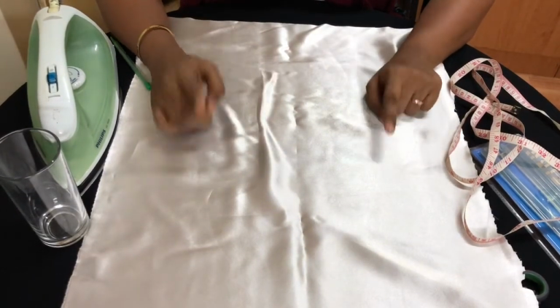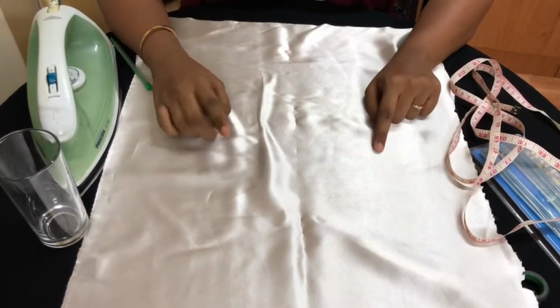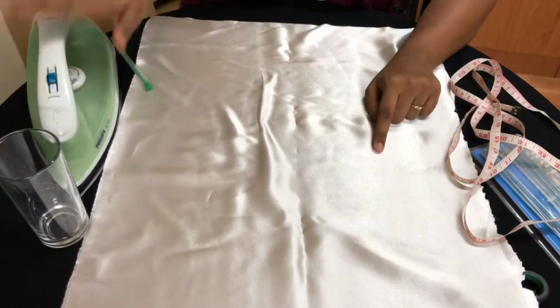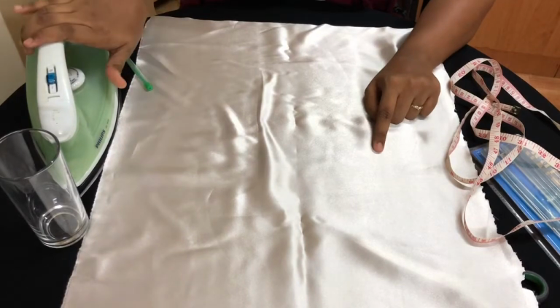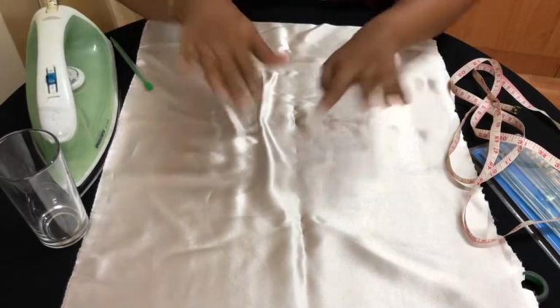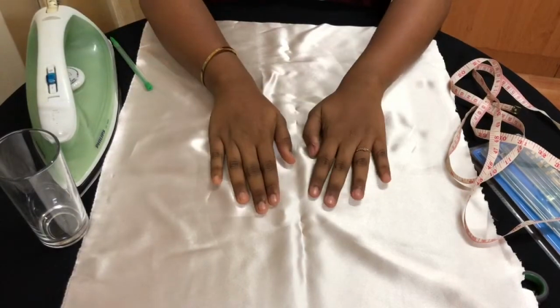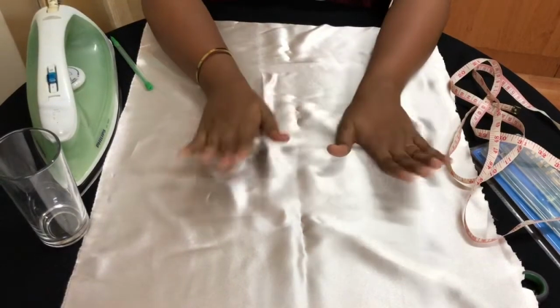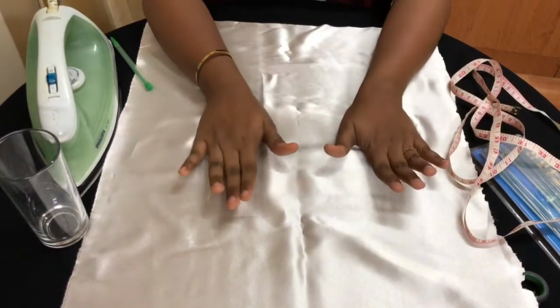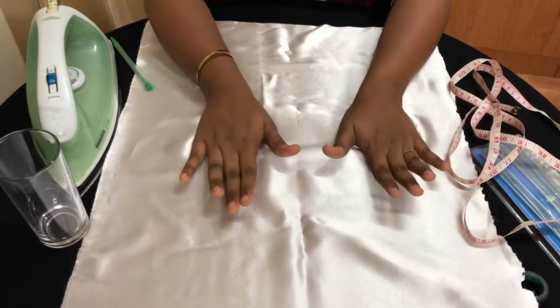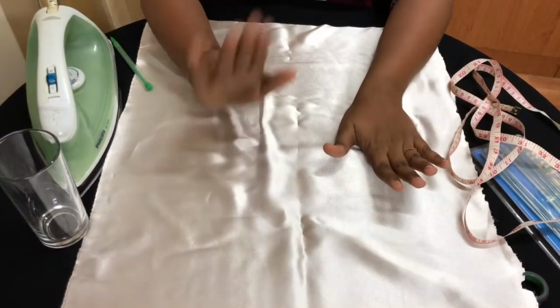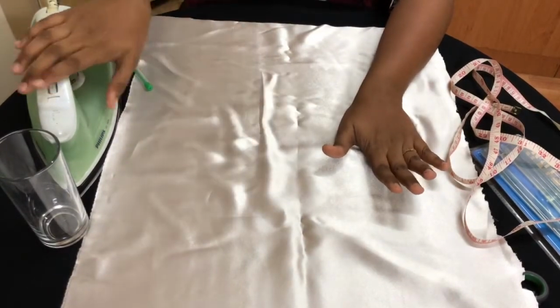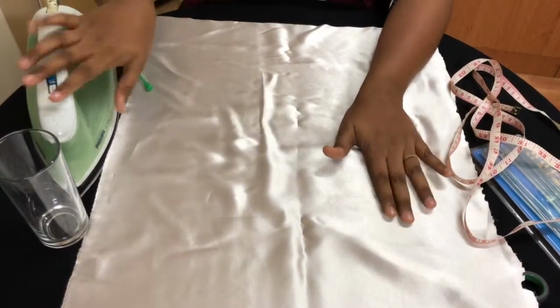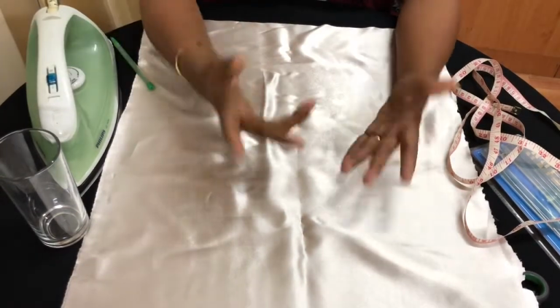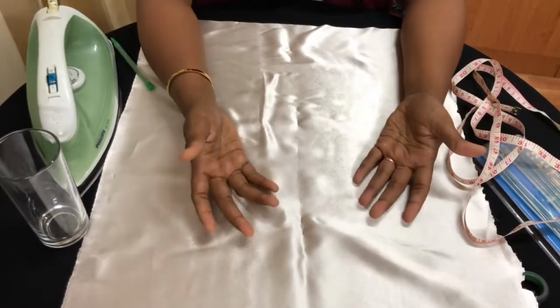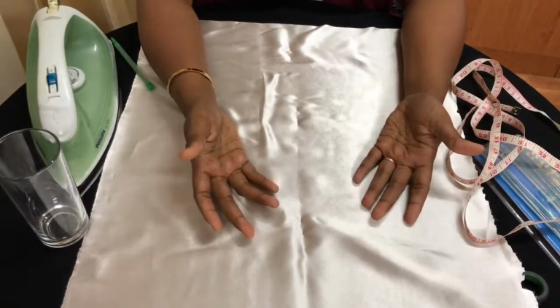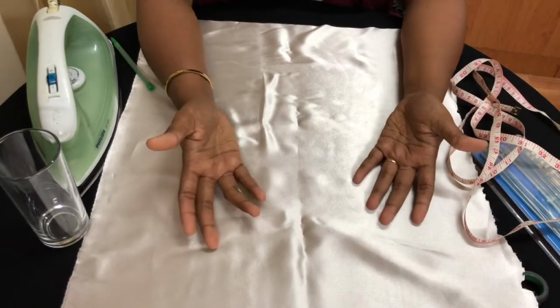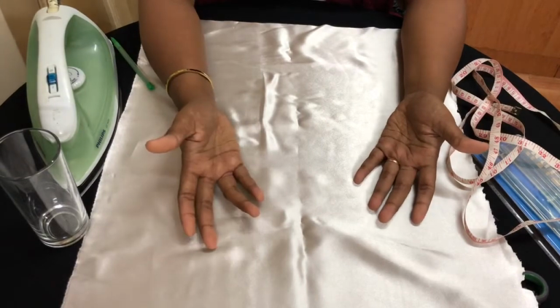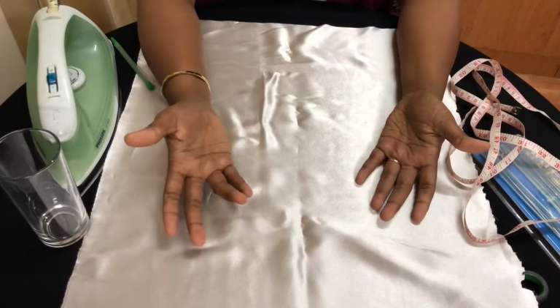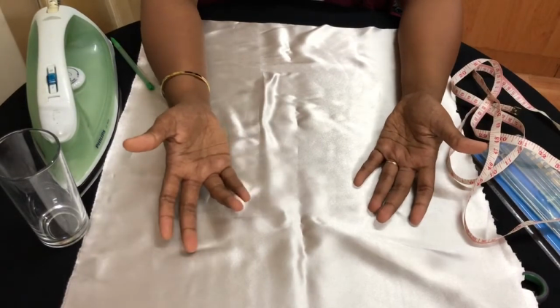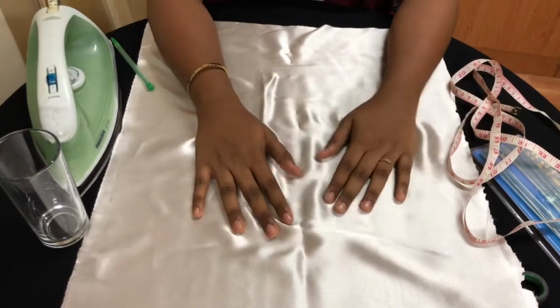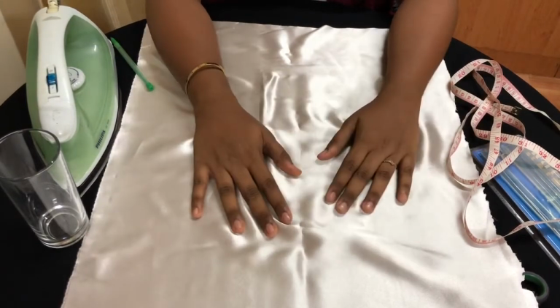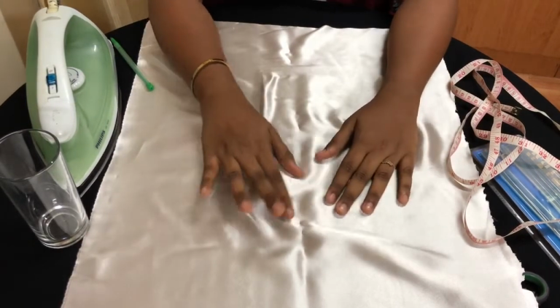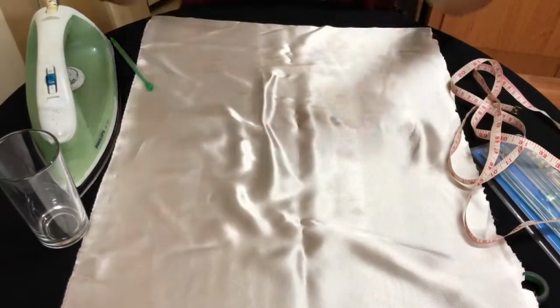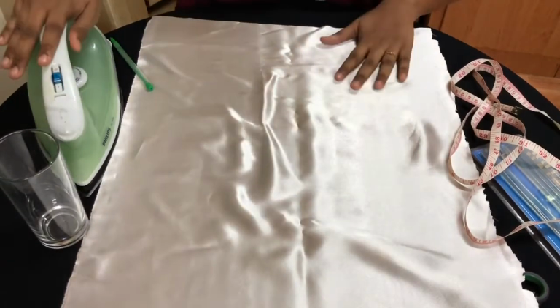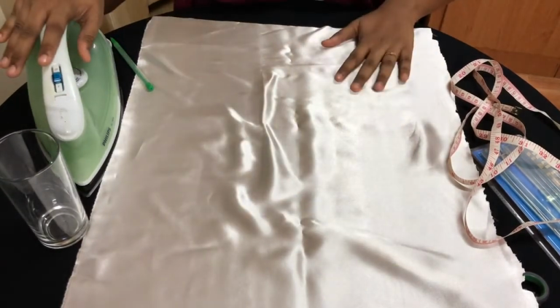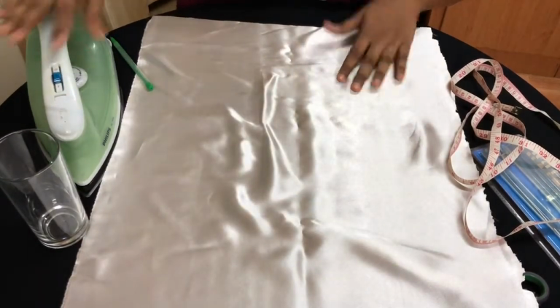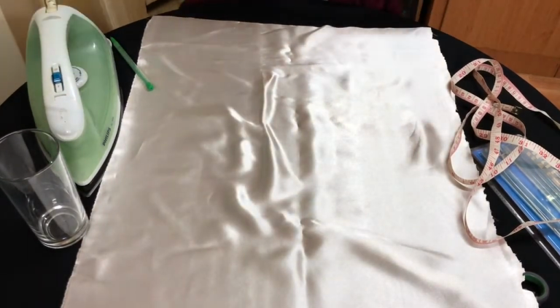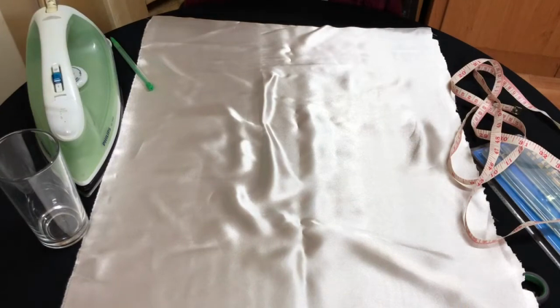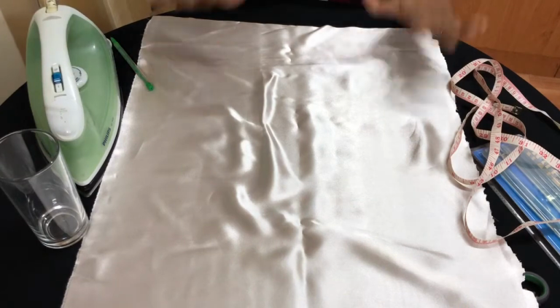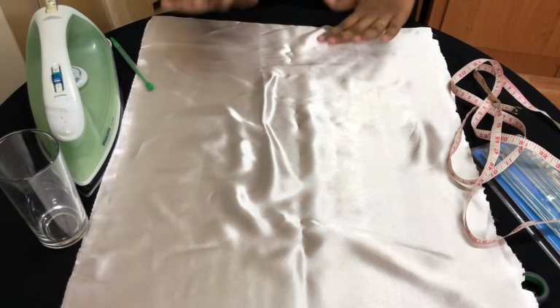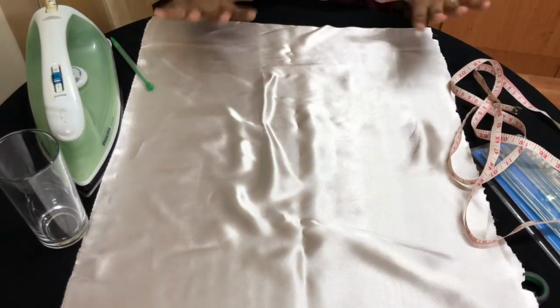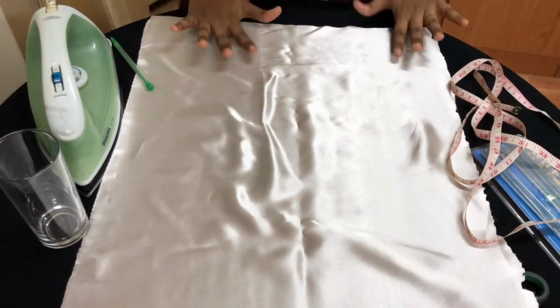If it's crumpled, don't forget to iron it. Mine was really crumpled so I ironed it. You can also use your straightener if you don't have an iron. I used the iron.